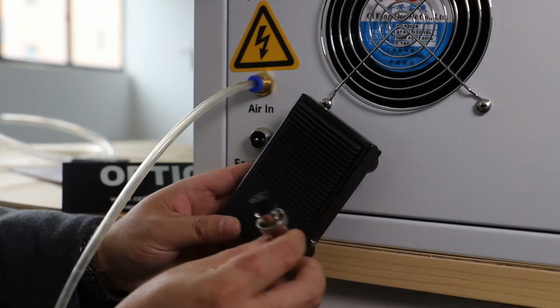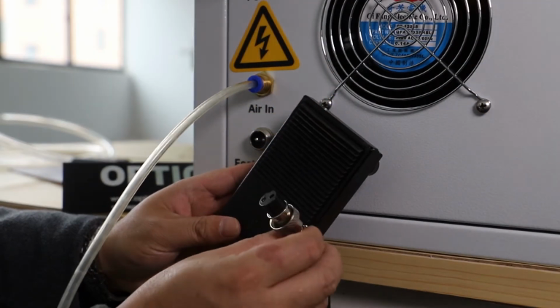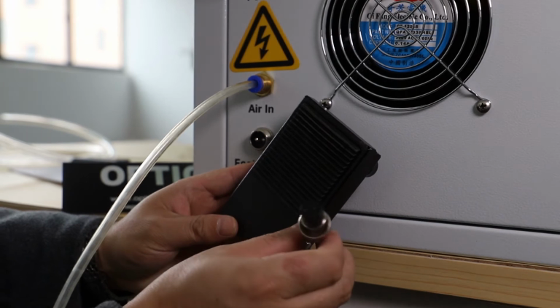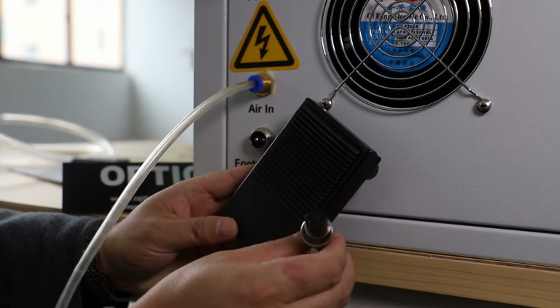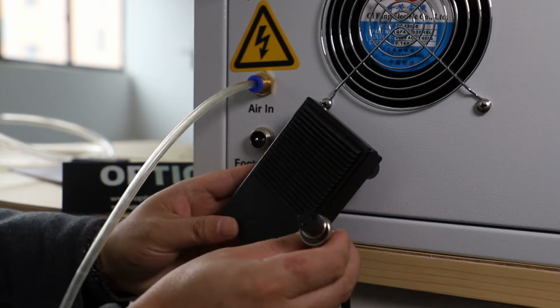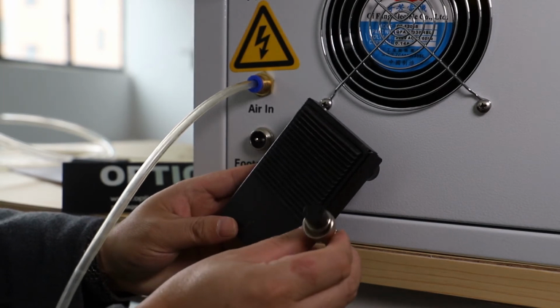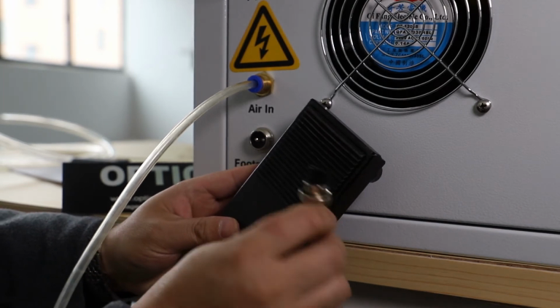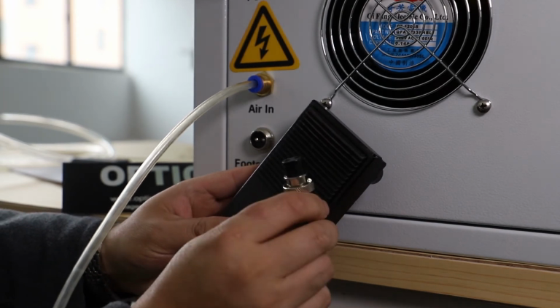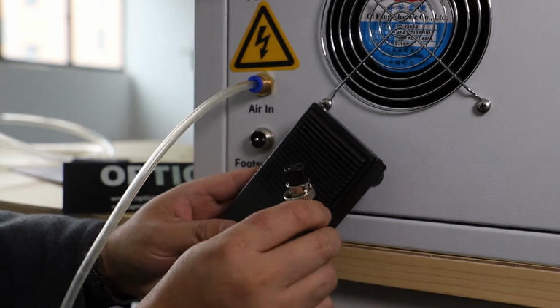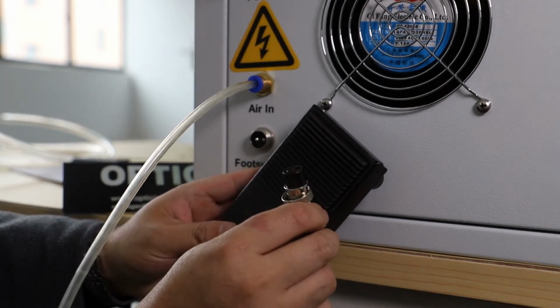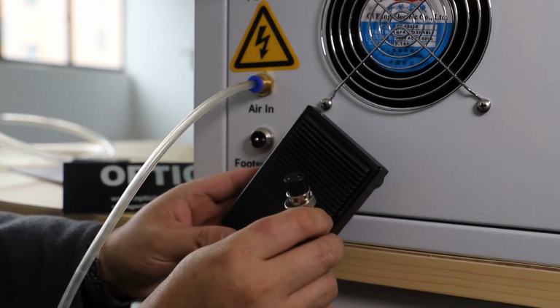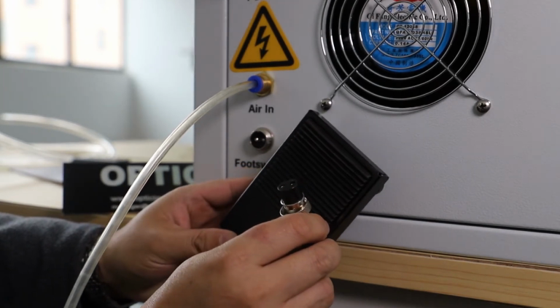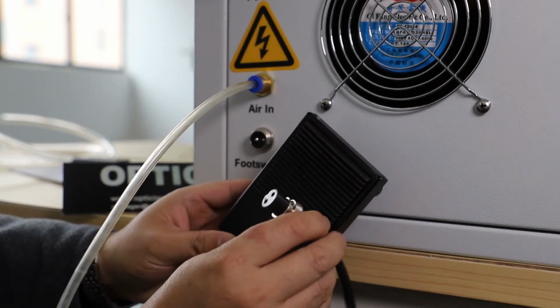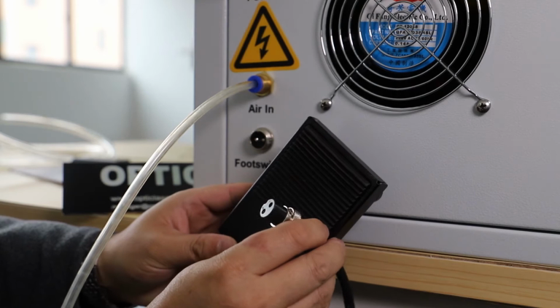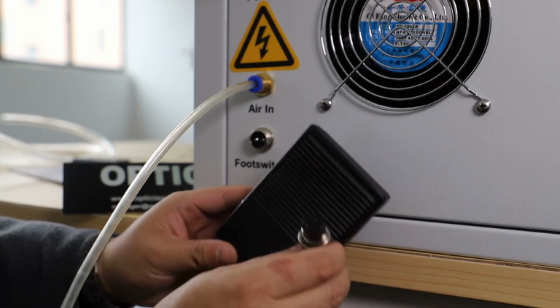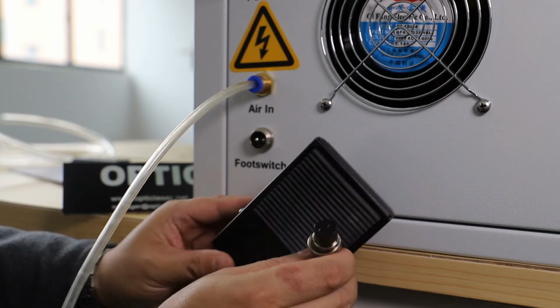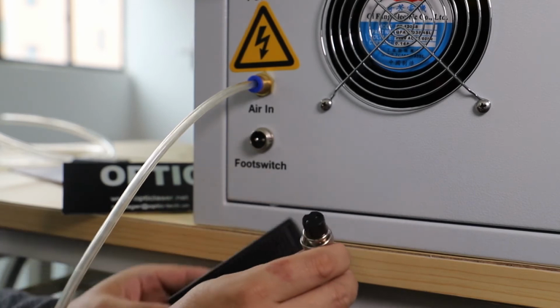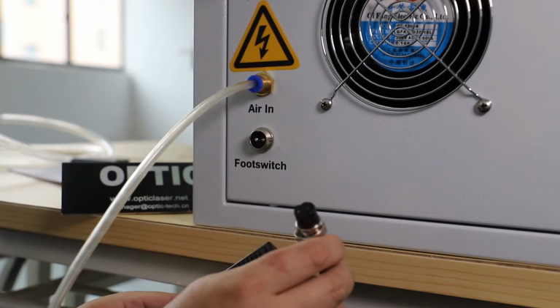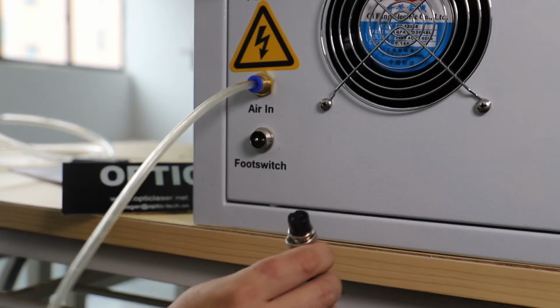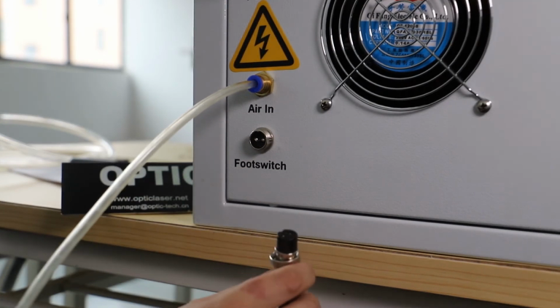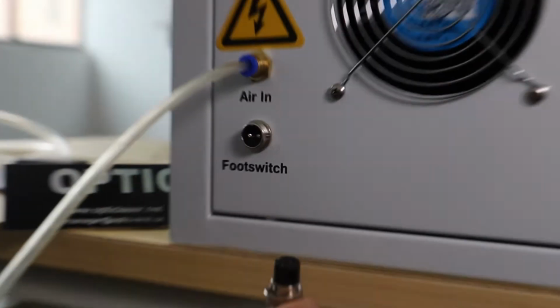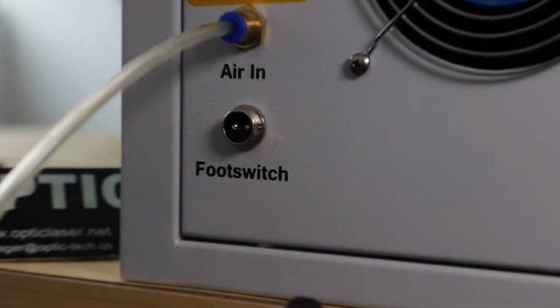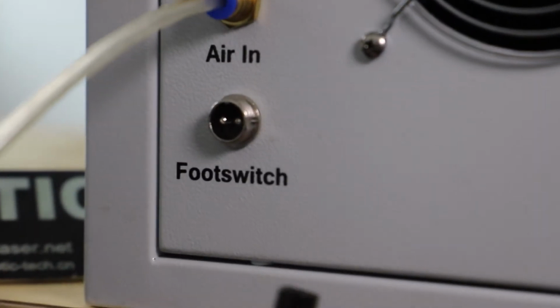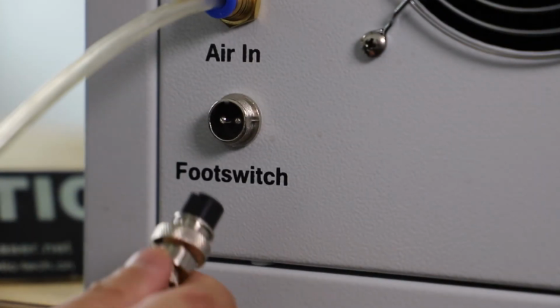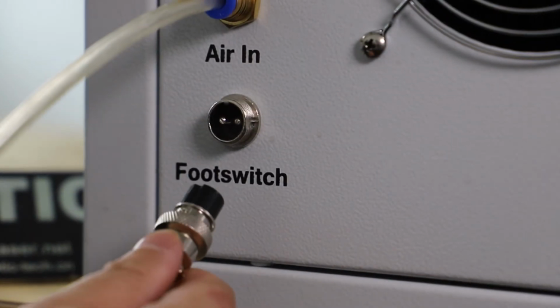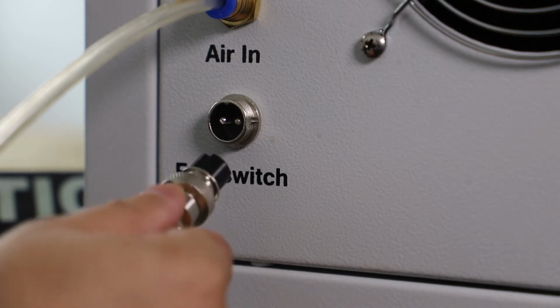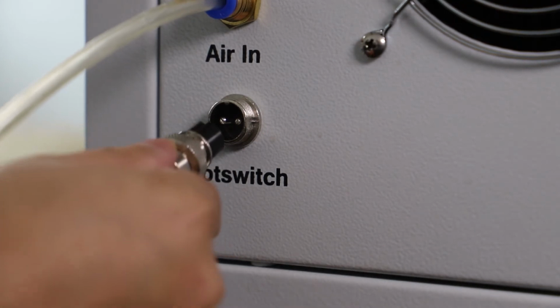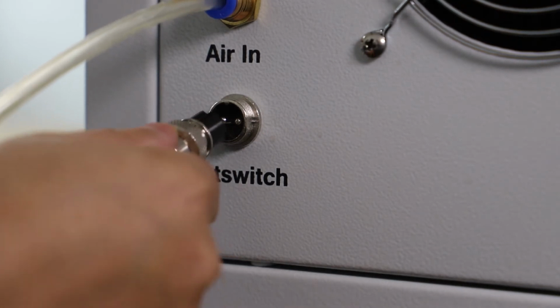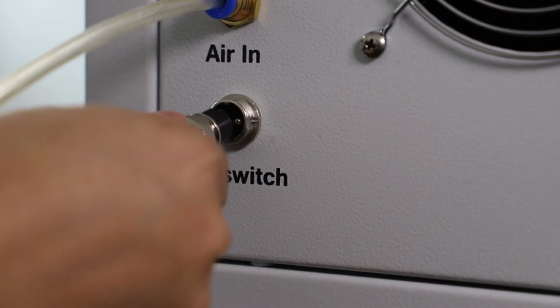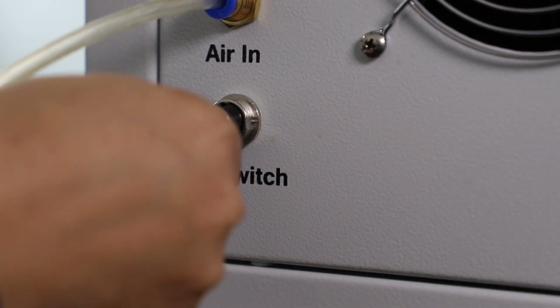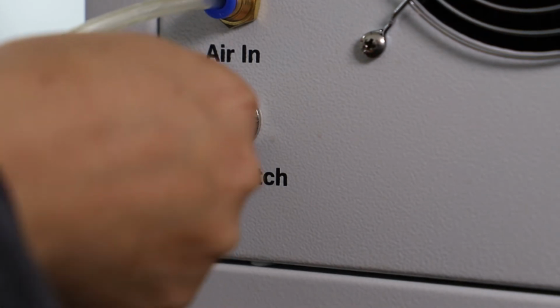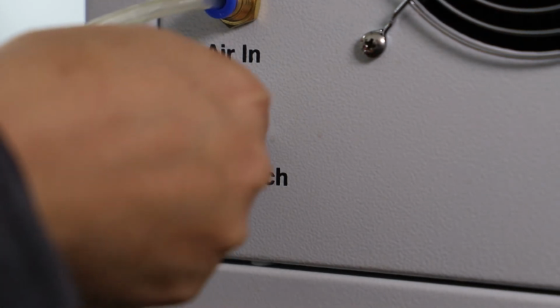We're going to show you how to connect the foot switch with the machine. You can just plug it in.